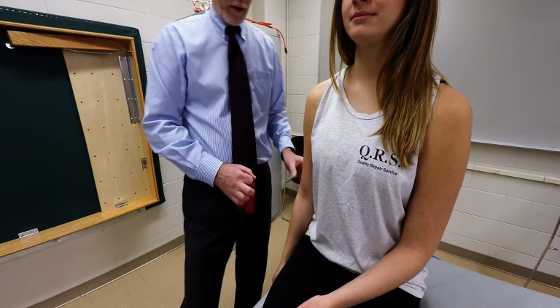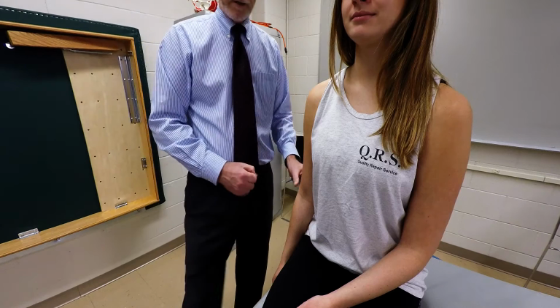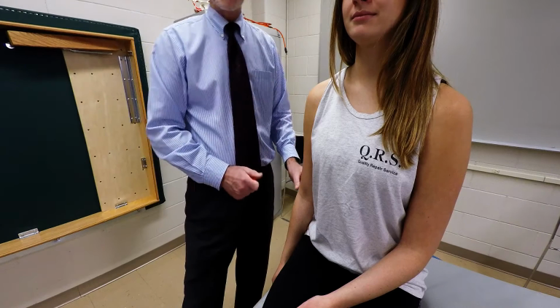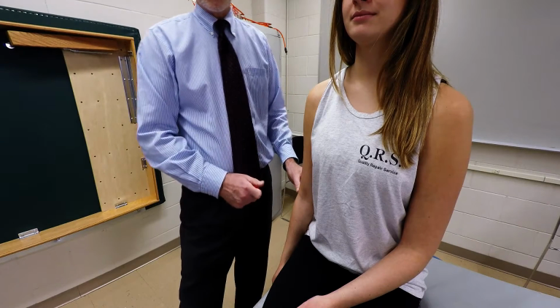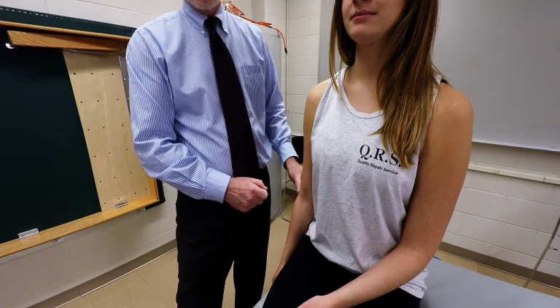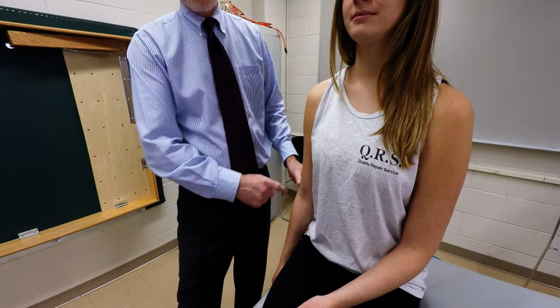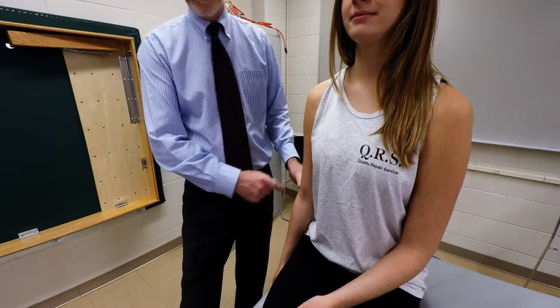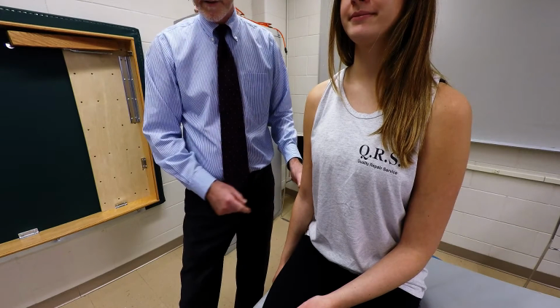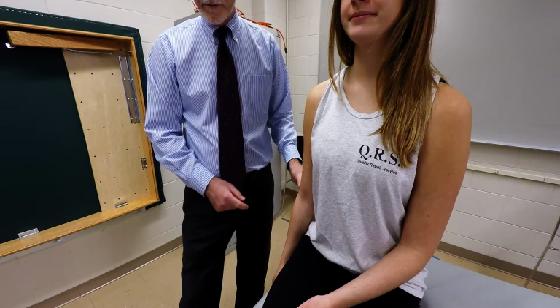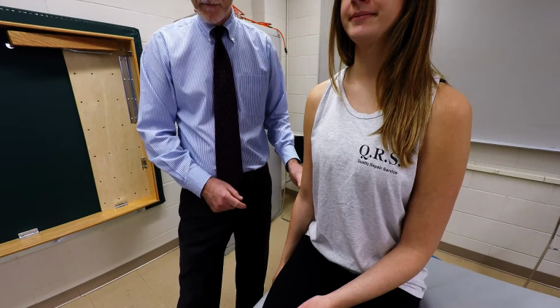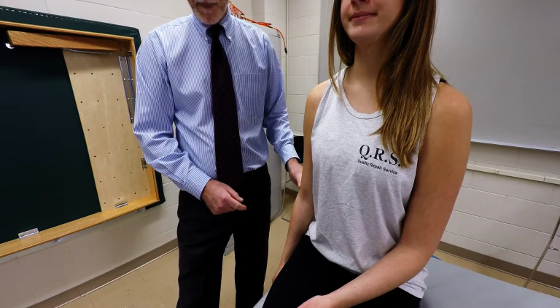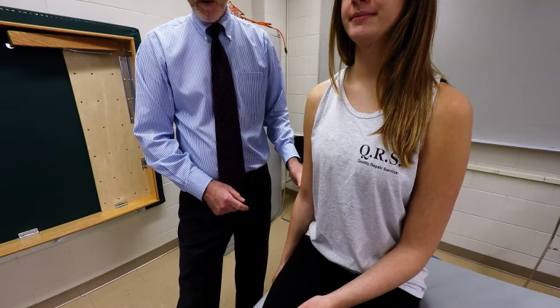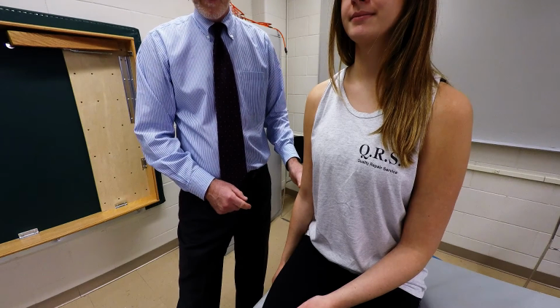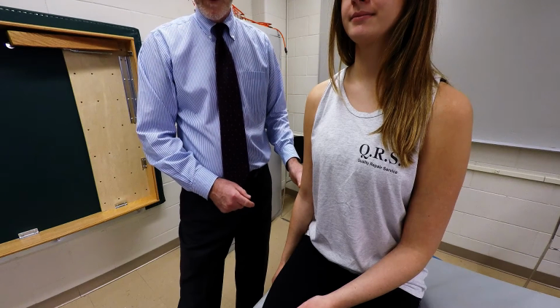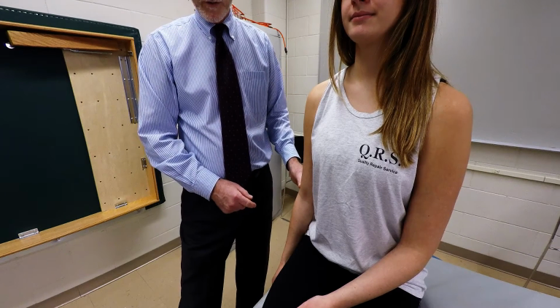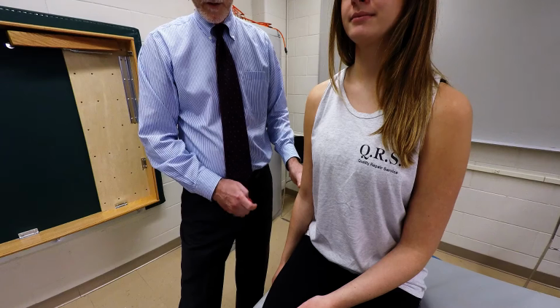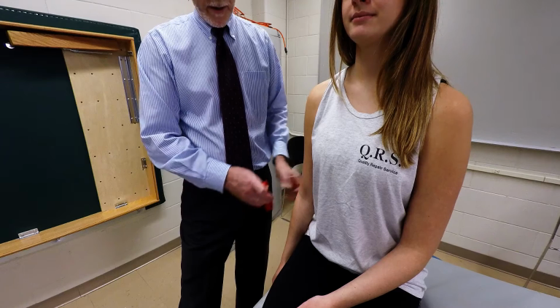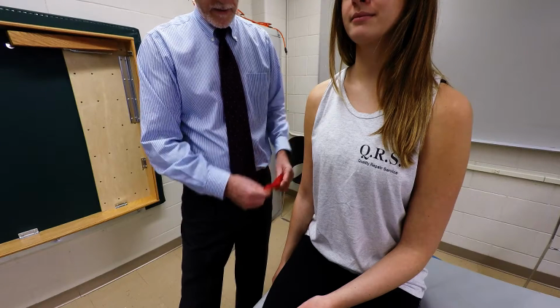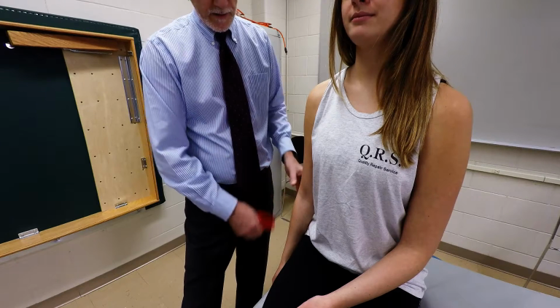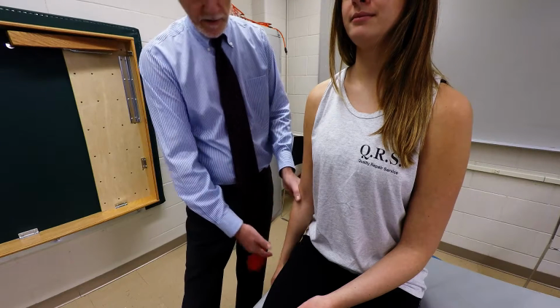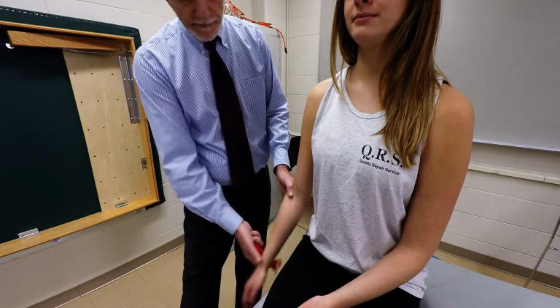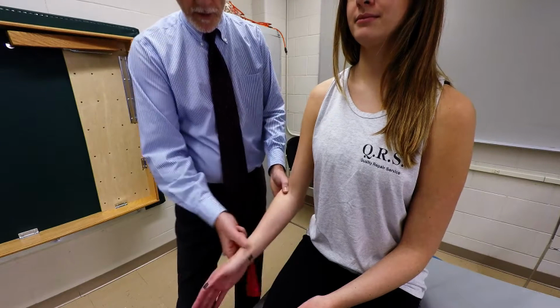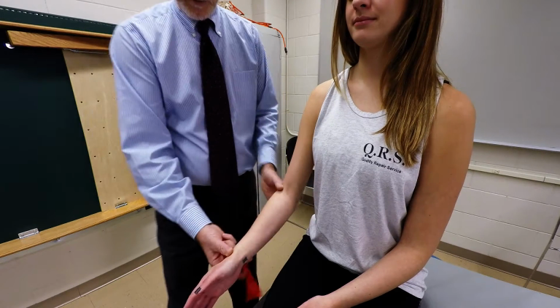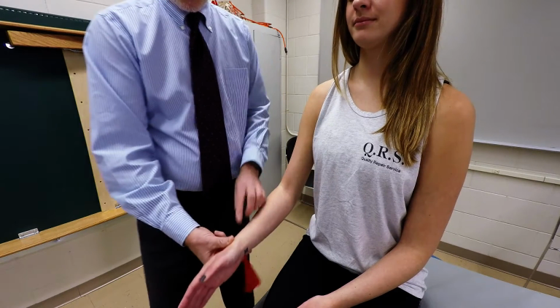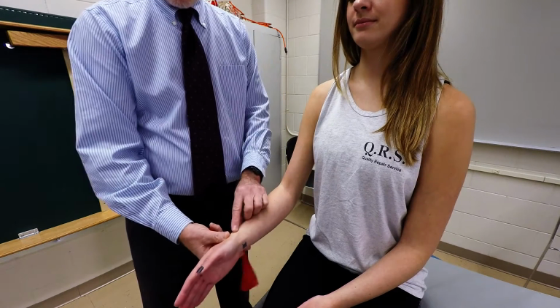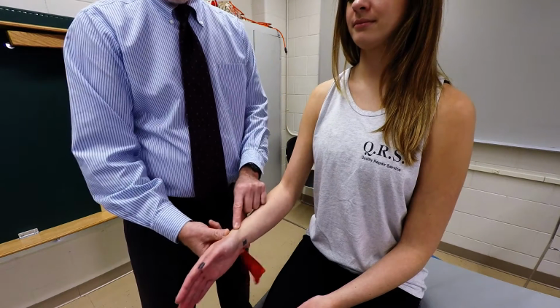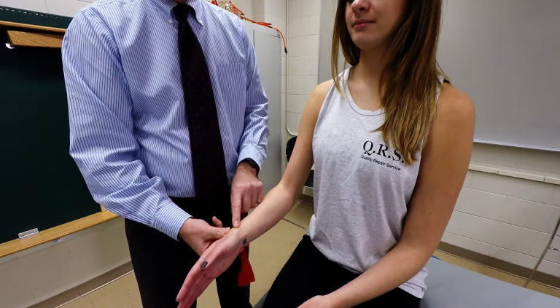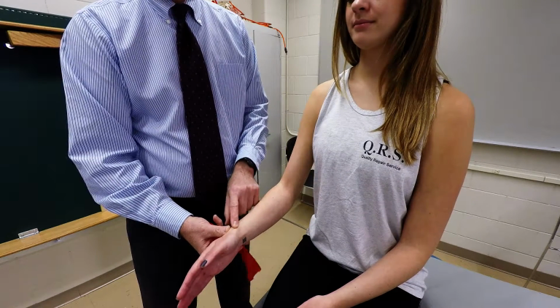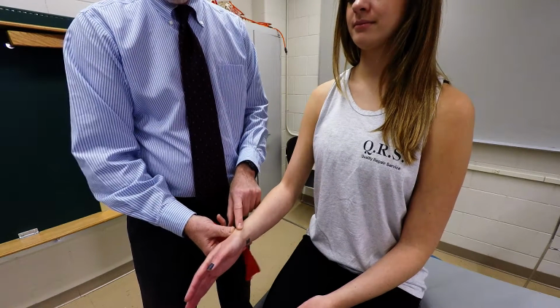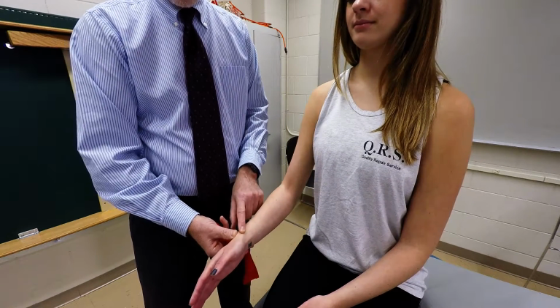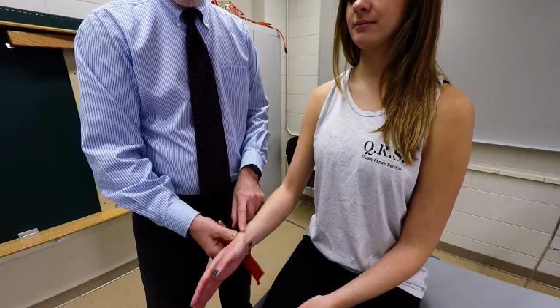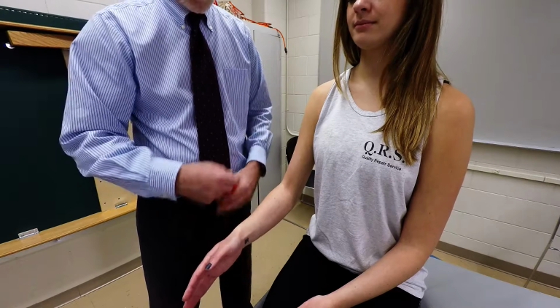Its attachments include the lateral supracondylar ridge of the humerus. It descends distally to insert on the lateral aspect of the radial styloid process.